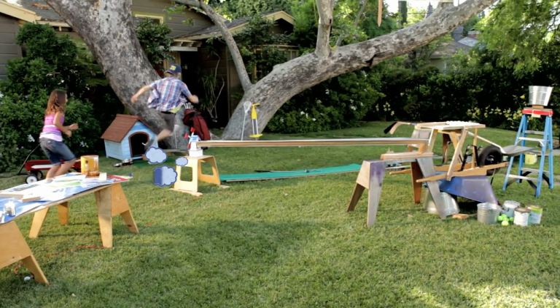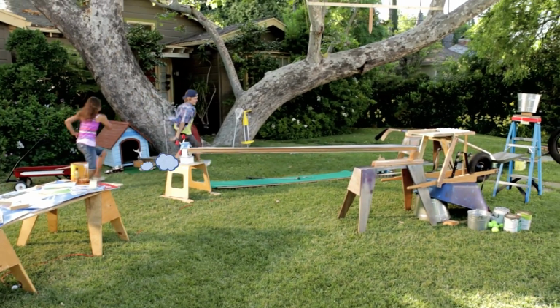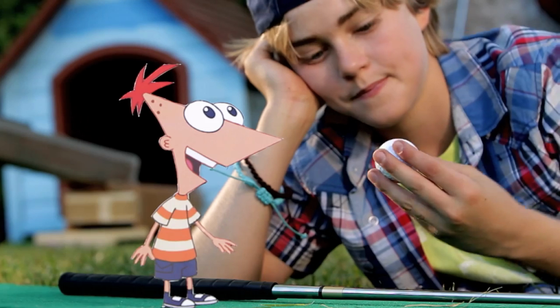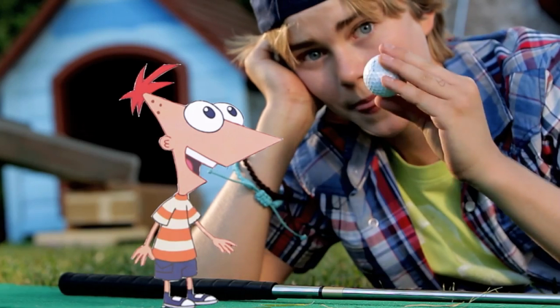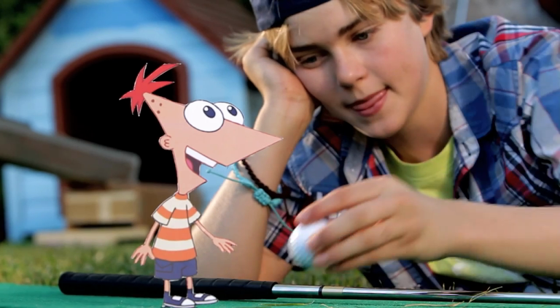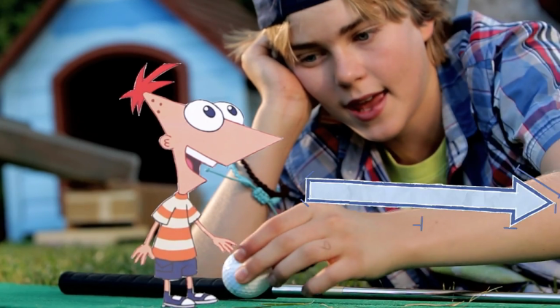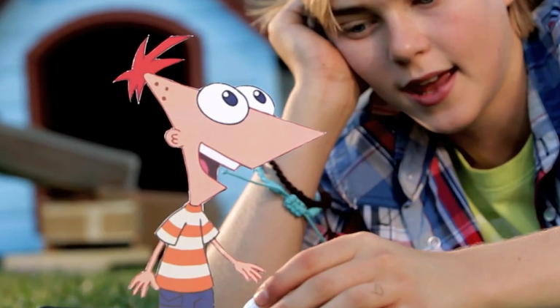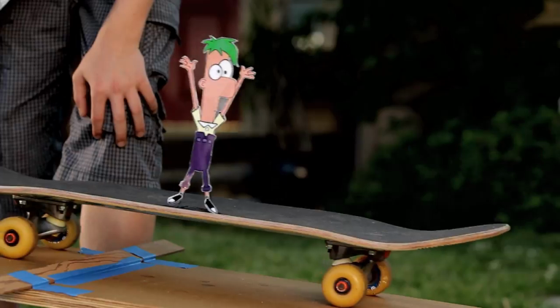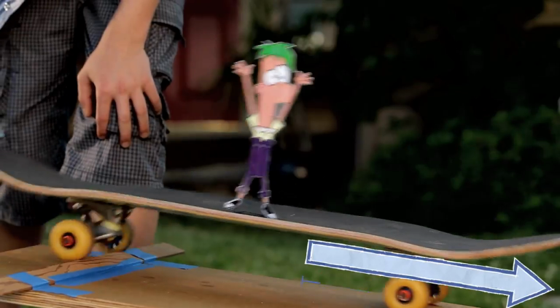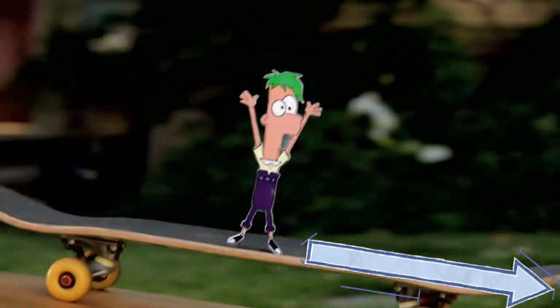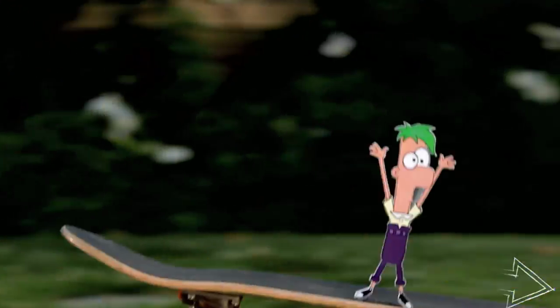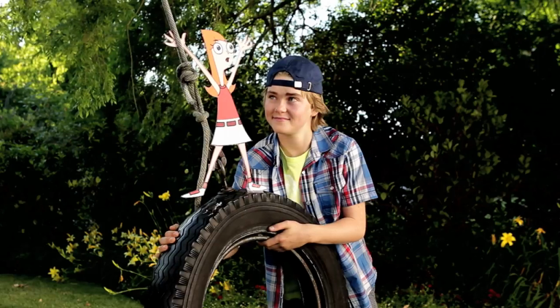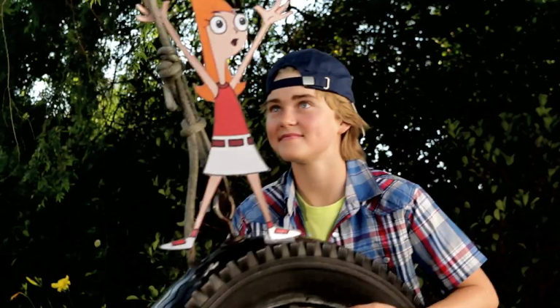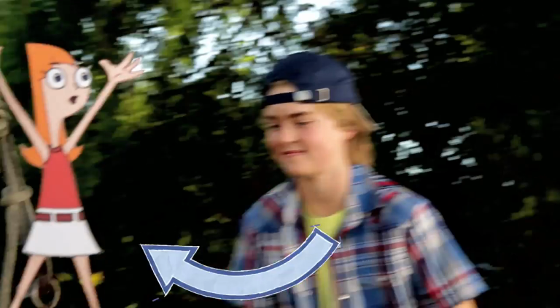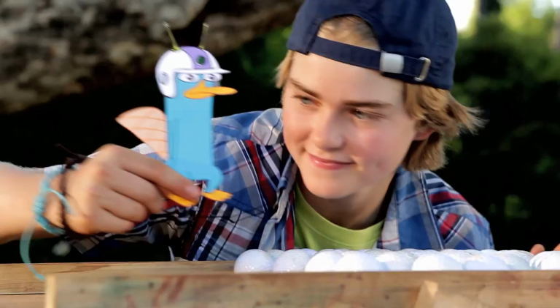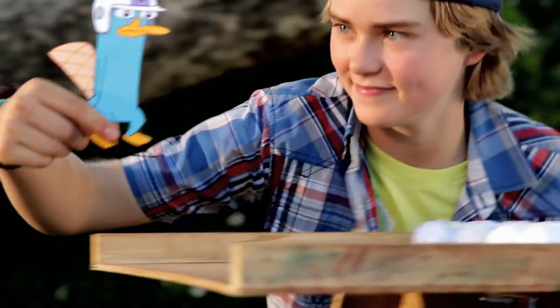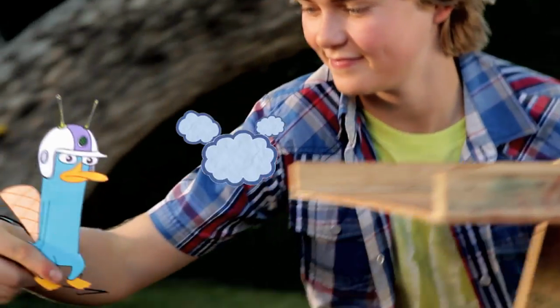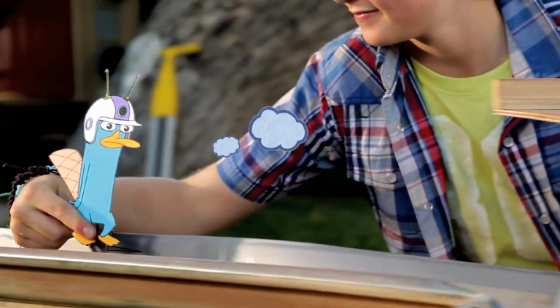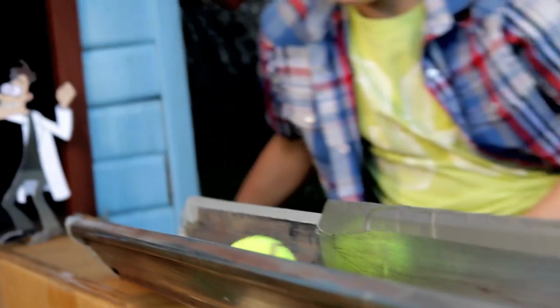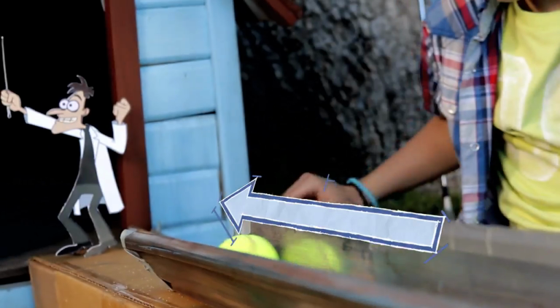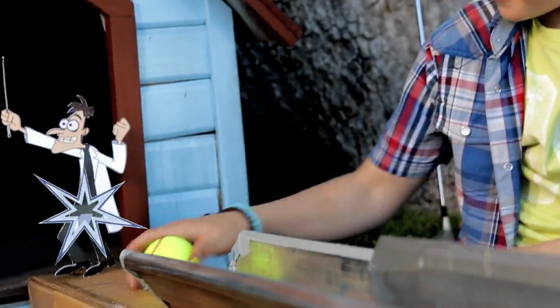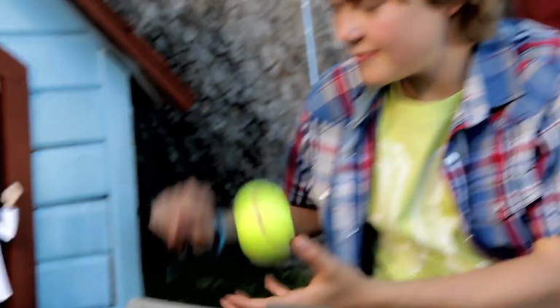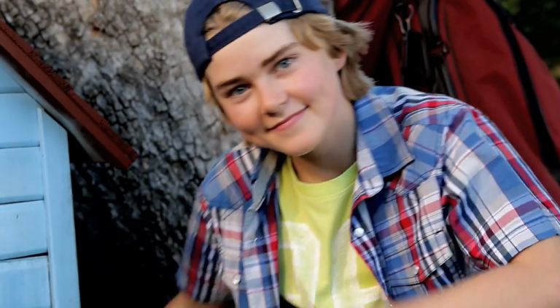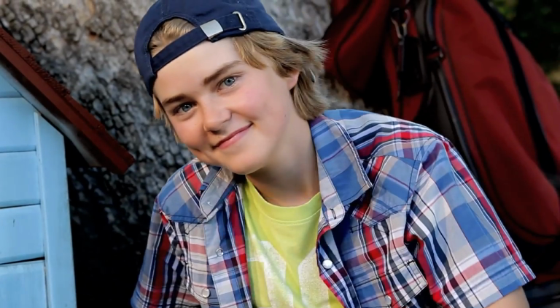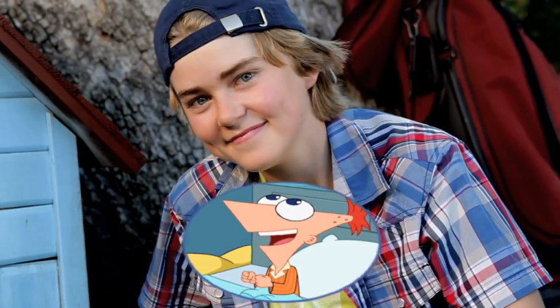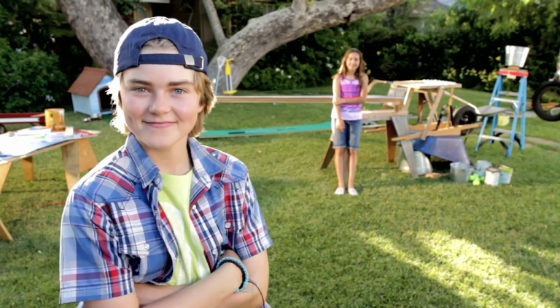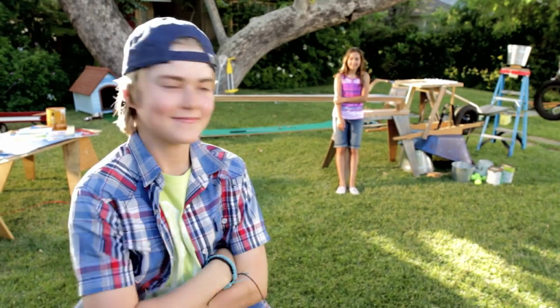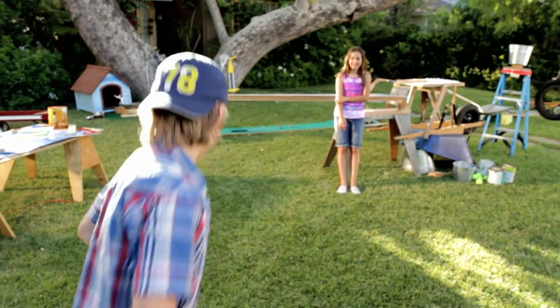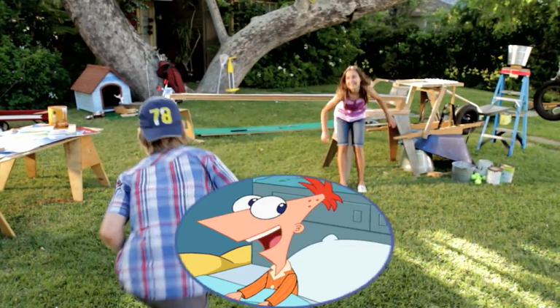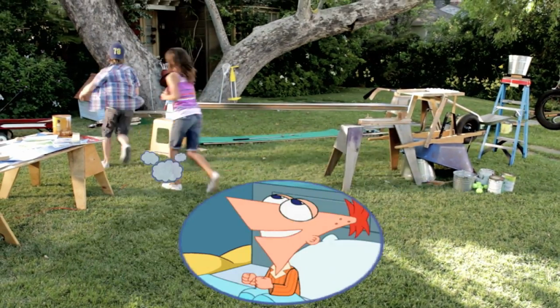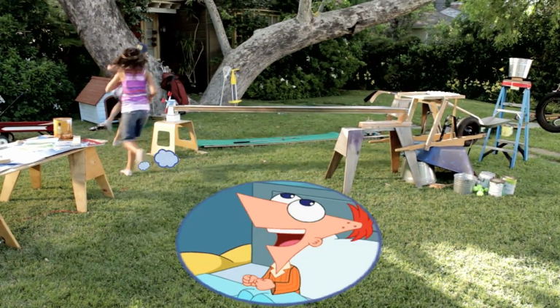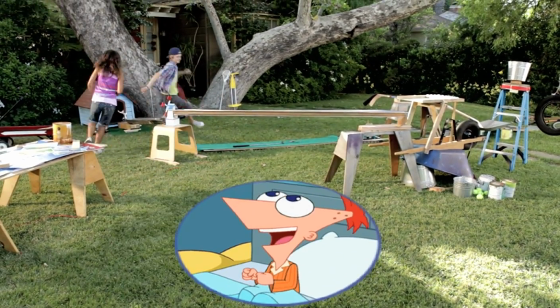First, we hit the ball off Phineas. Good luck, dude! Ferb shreds on this skateboard, which sends Candace swinging. Perry will ride down the gutter to blitz Doofenshmirtz into the doghouse. Voila! All right, let's do this. It's gonna be awesome!